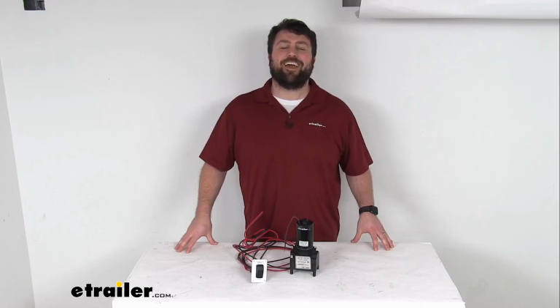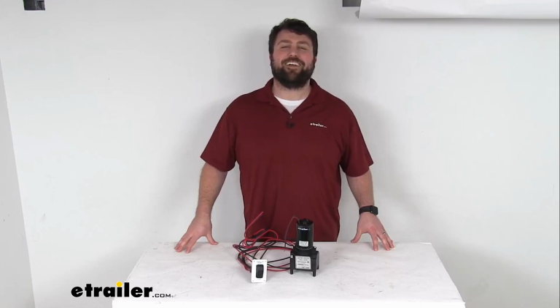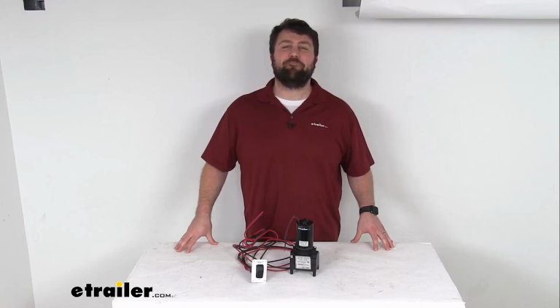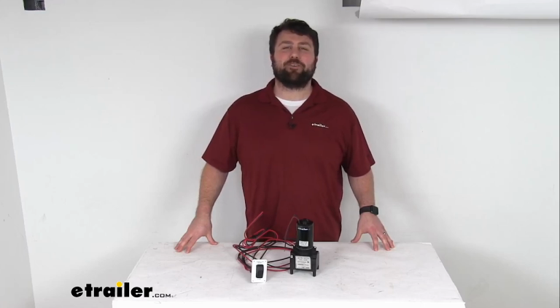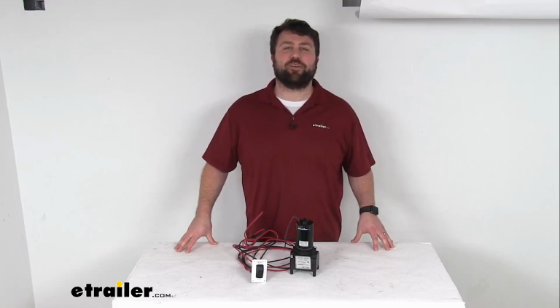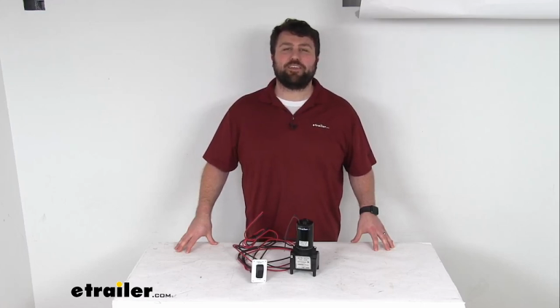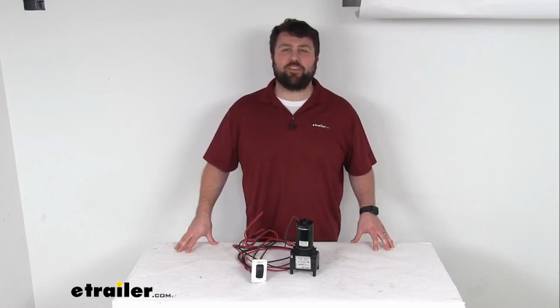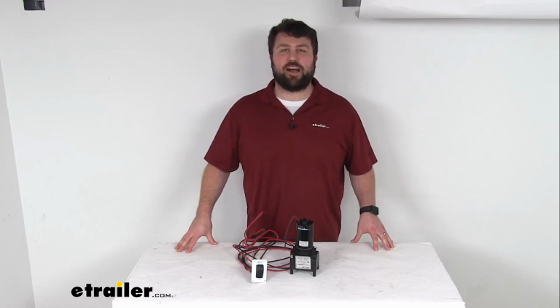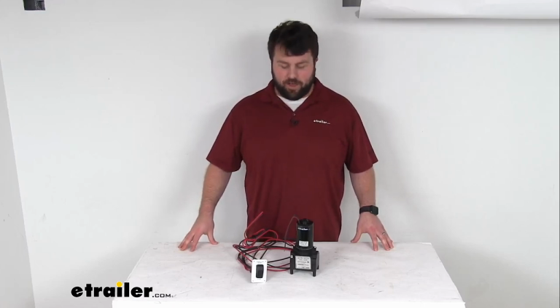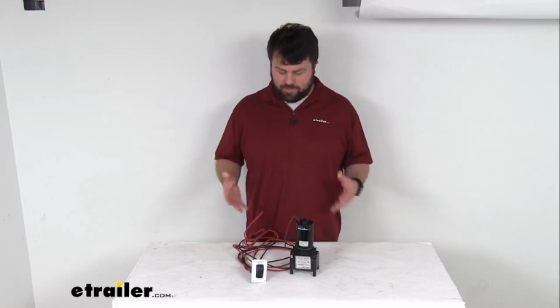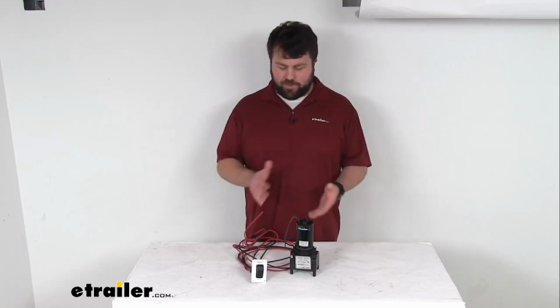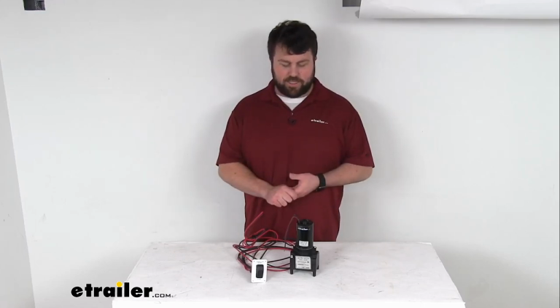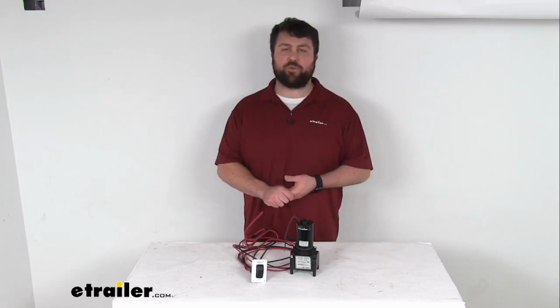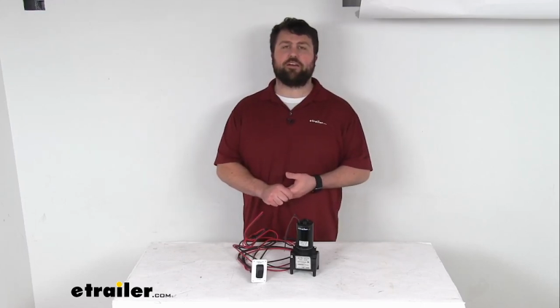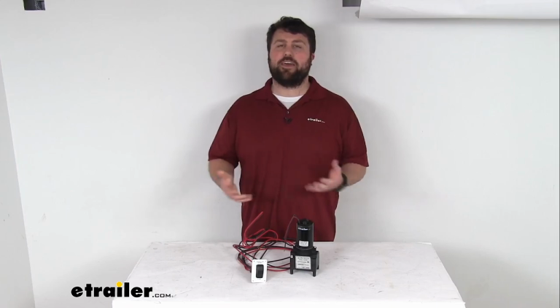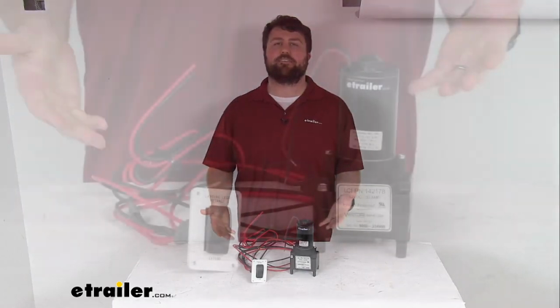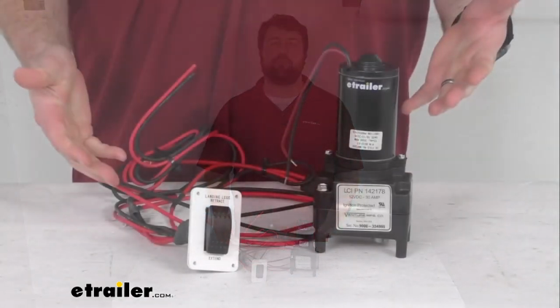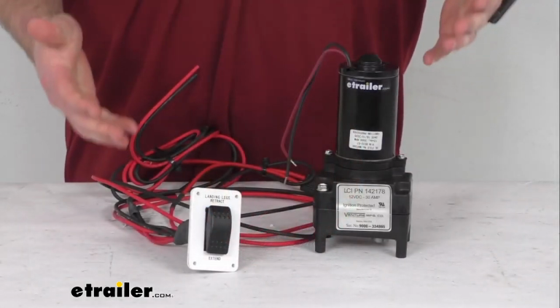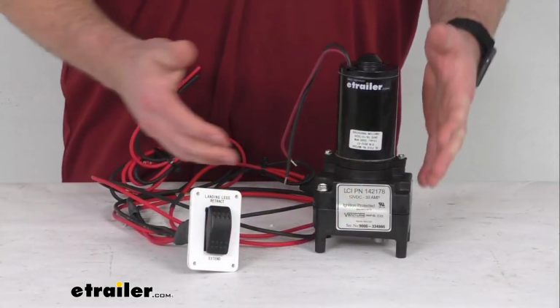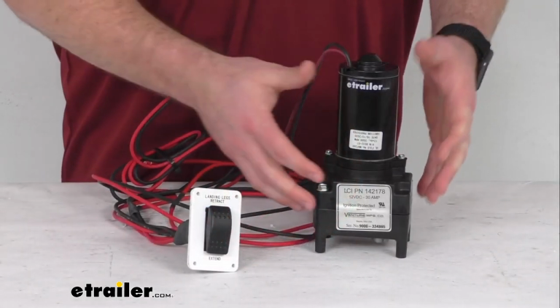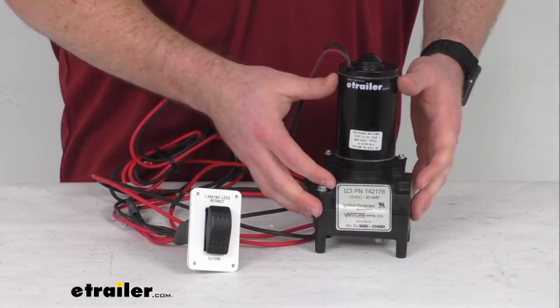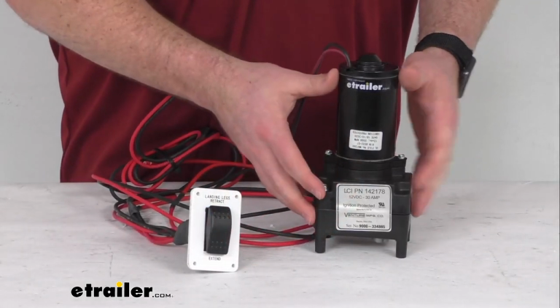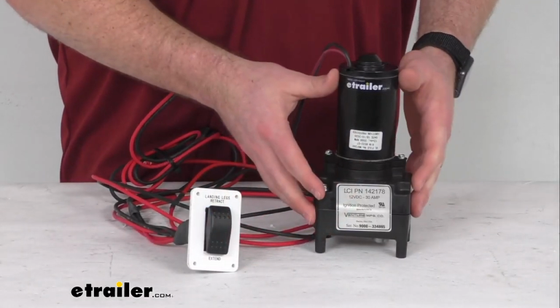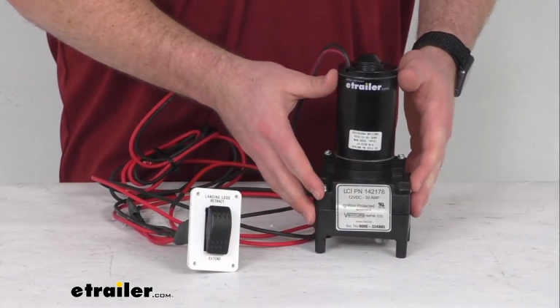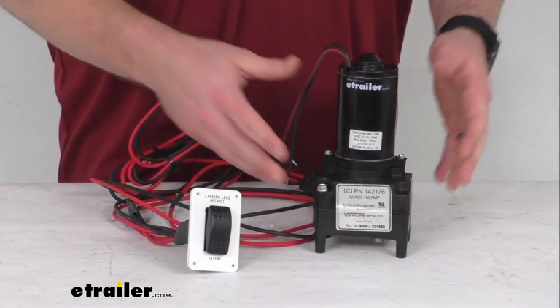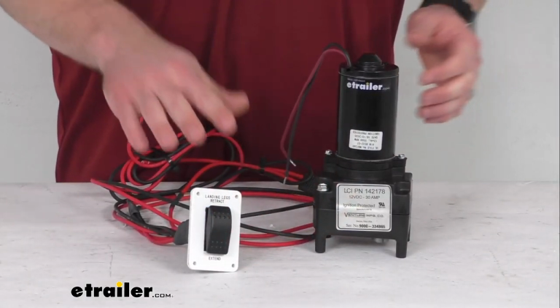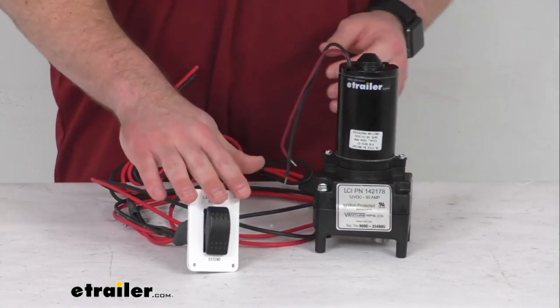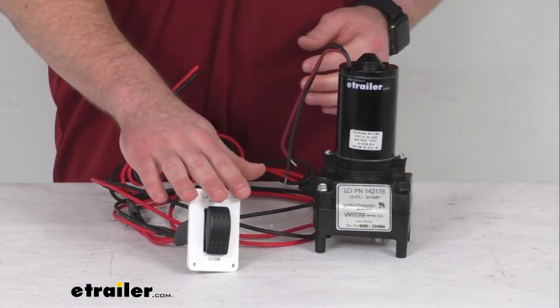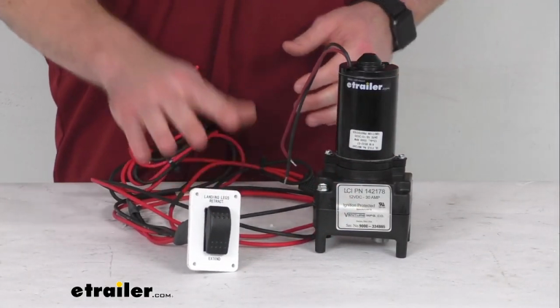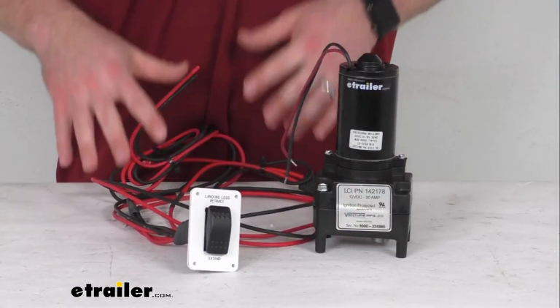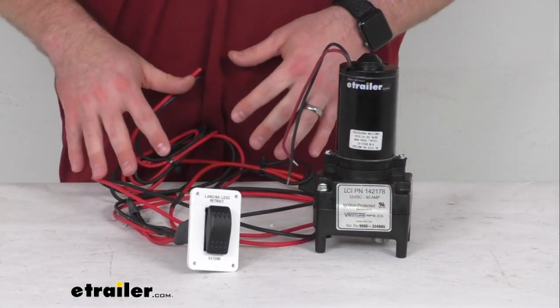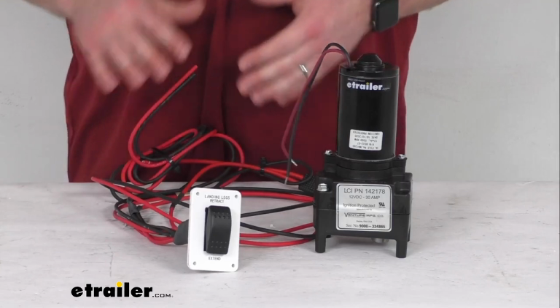Hi there, I'm Michael with eTrailer.com. Today we're going to take a quick look at this Lippert standard 5th wheel landing gear motor with IP rated switch and harness.